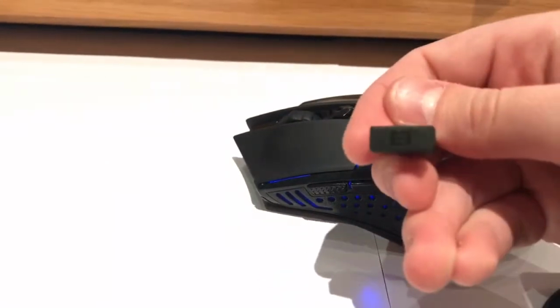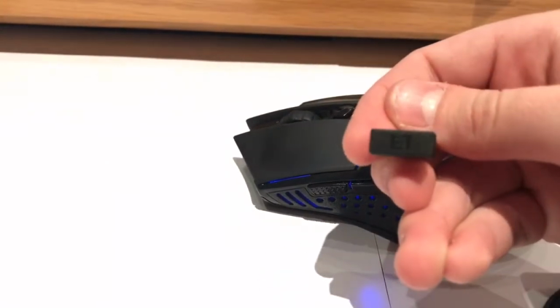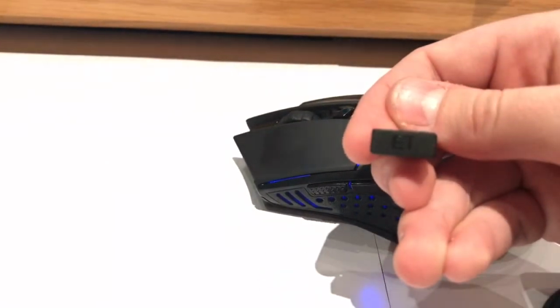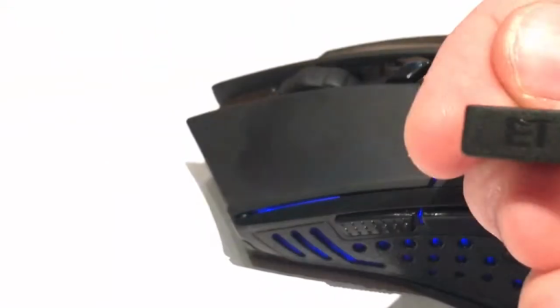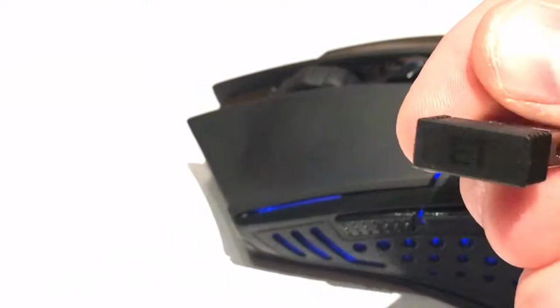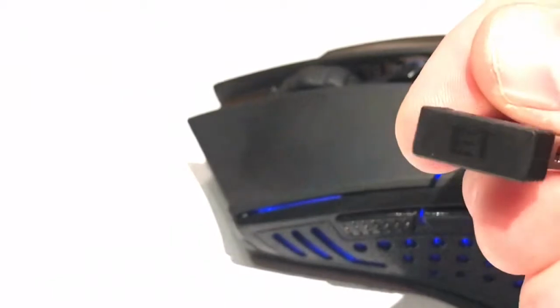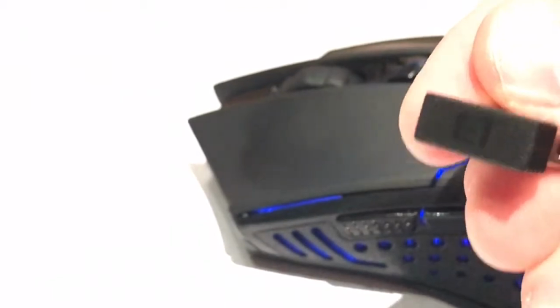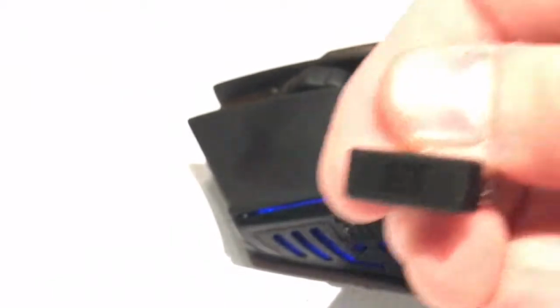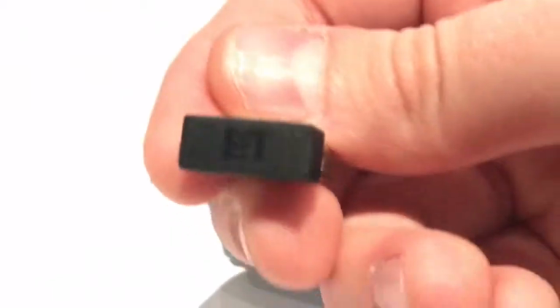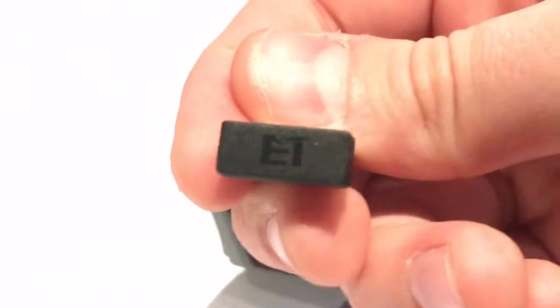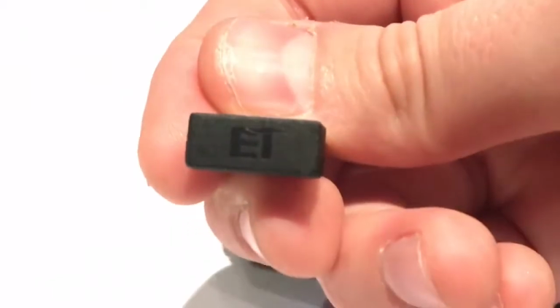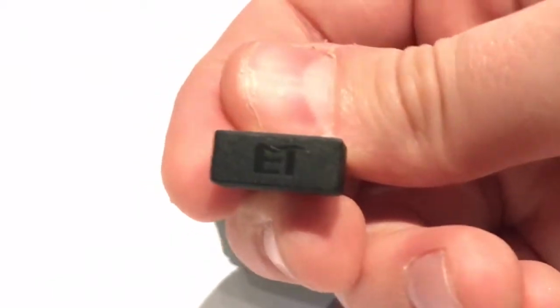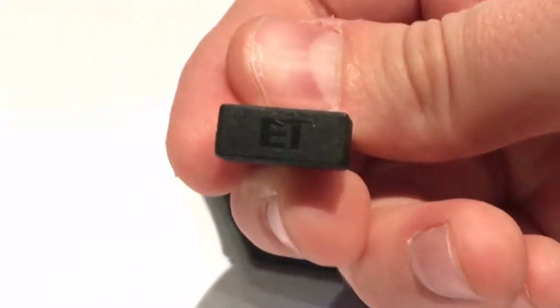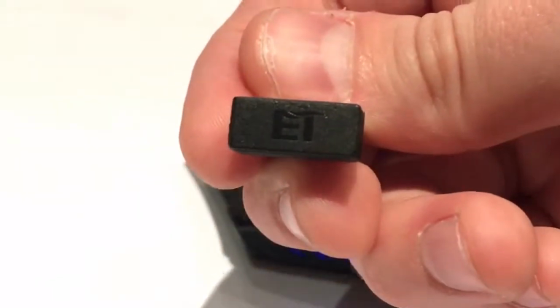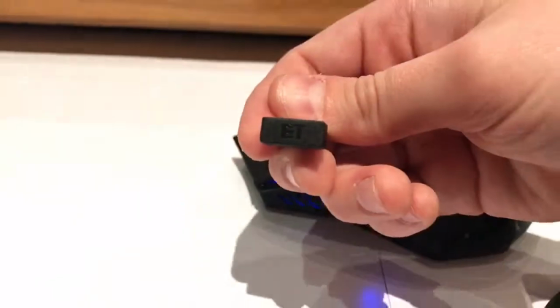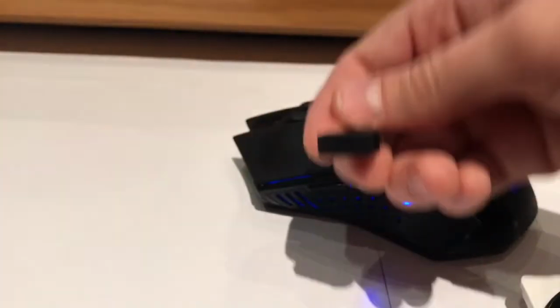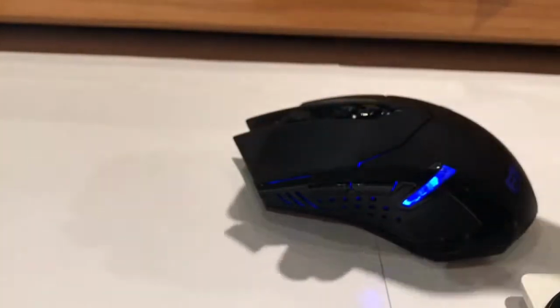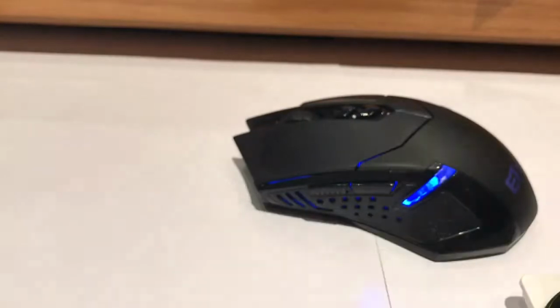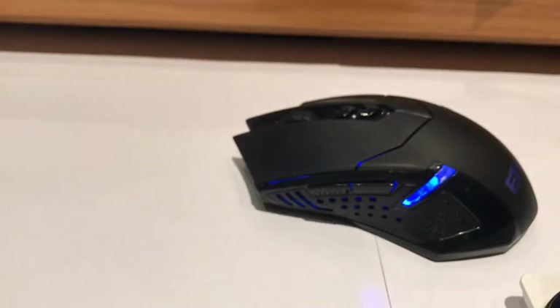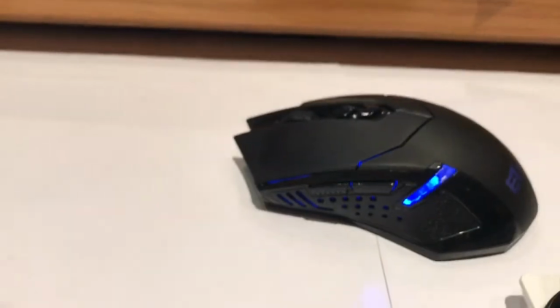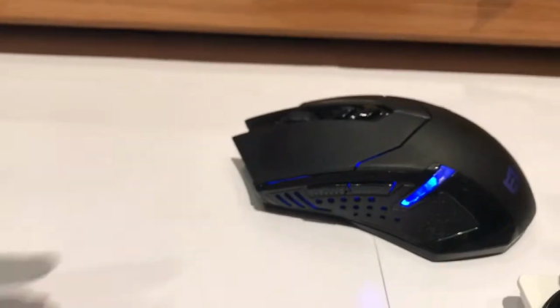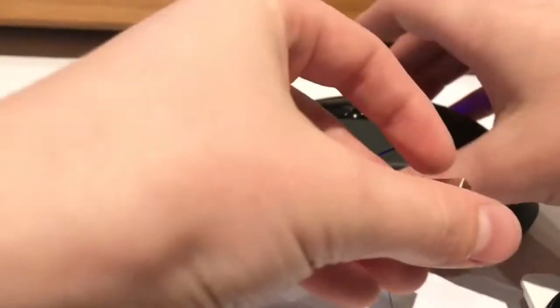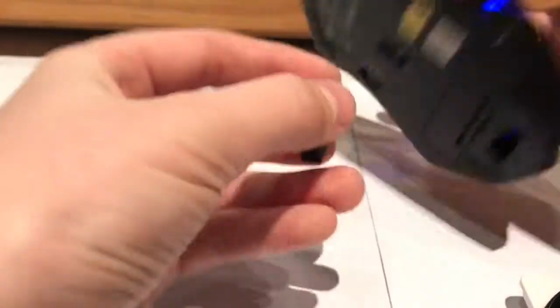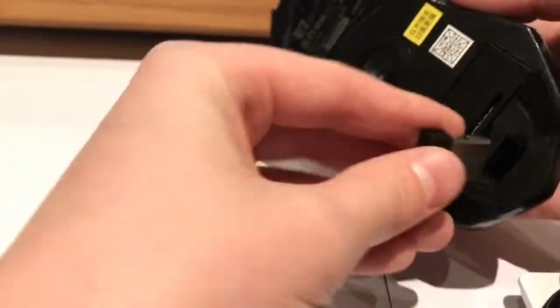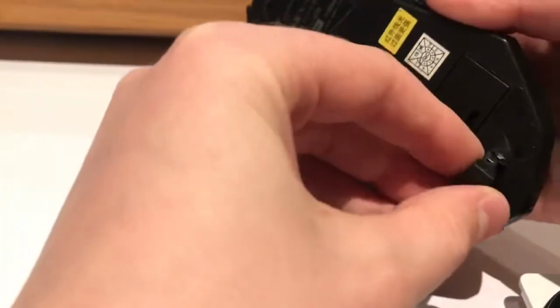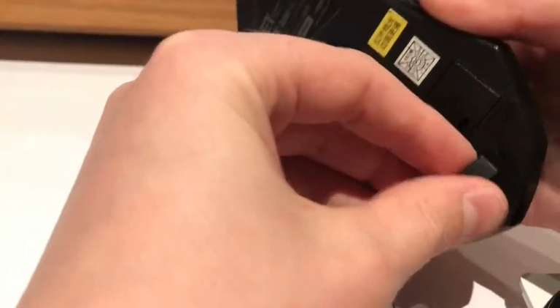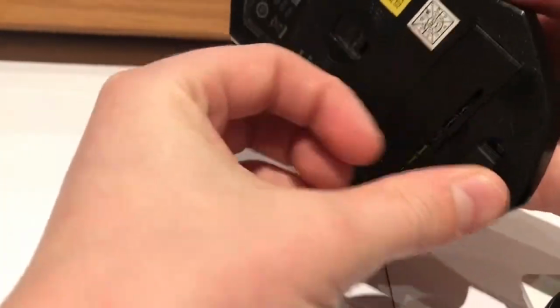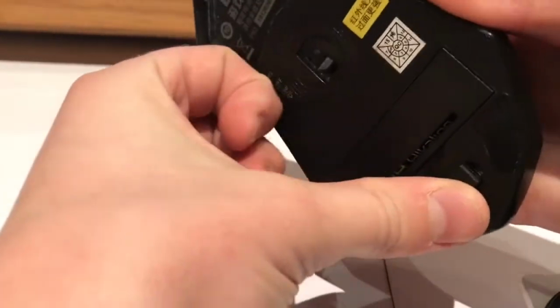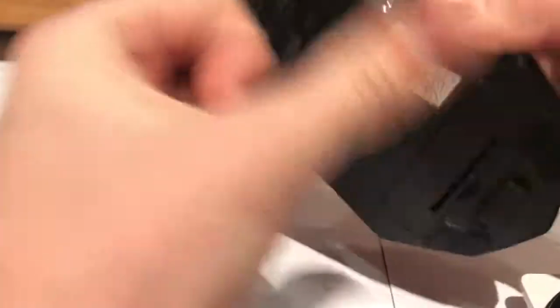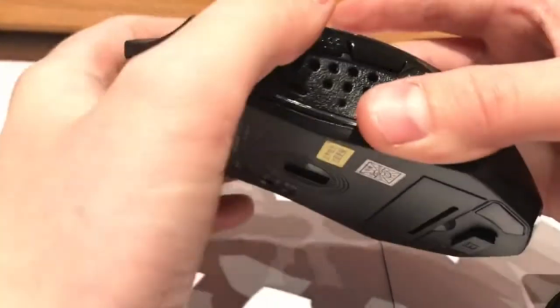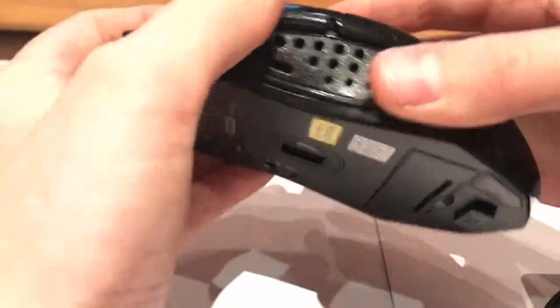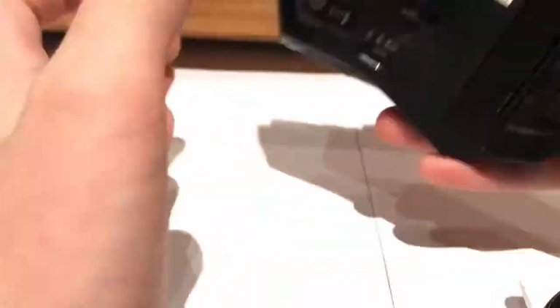It's got the ET branding there — so if you can see that, ET. It's great, this transmitter is really small and when you're storing it, it can just go right in the back there.